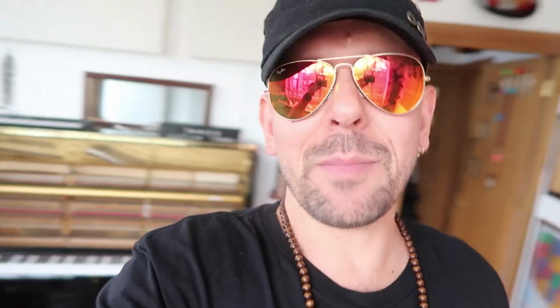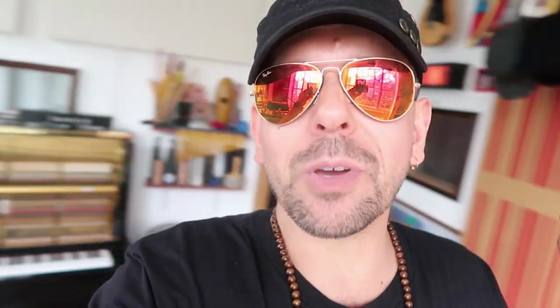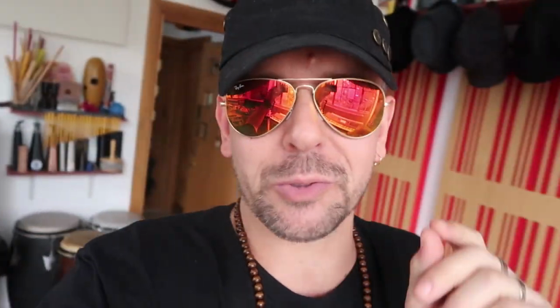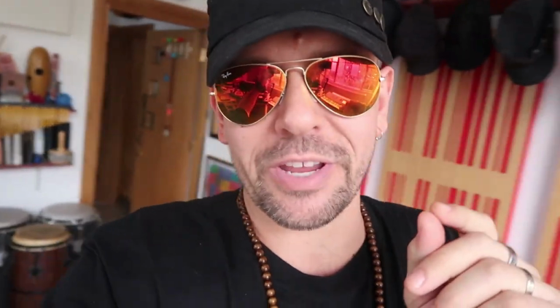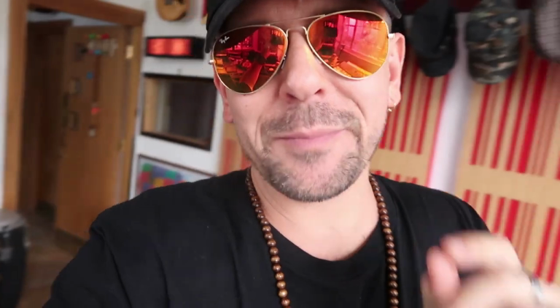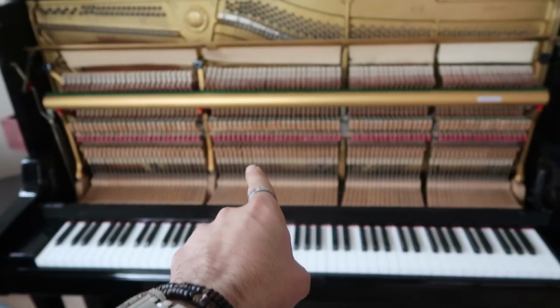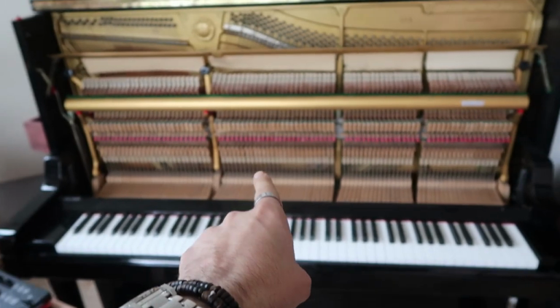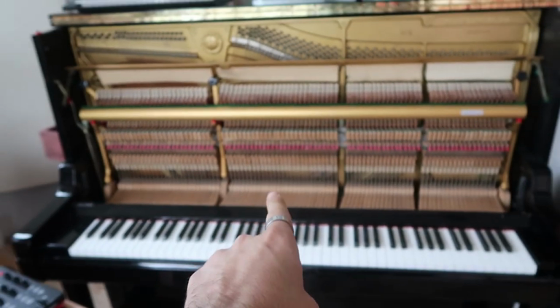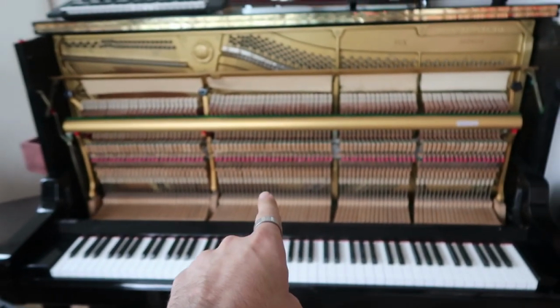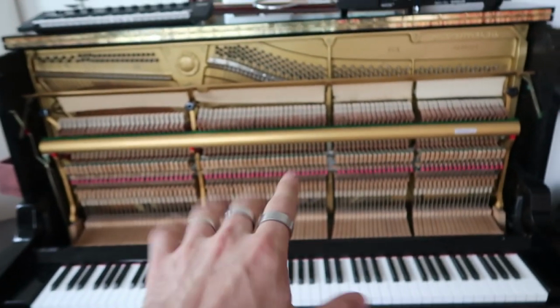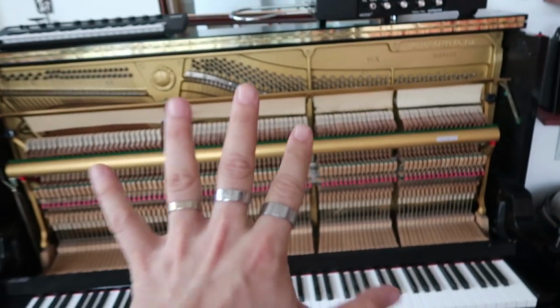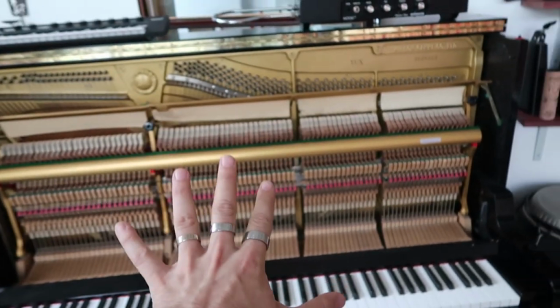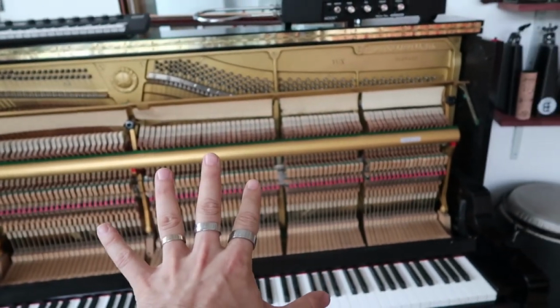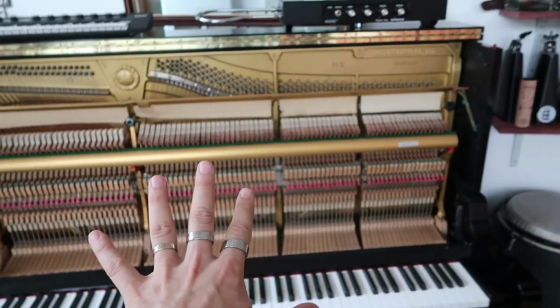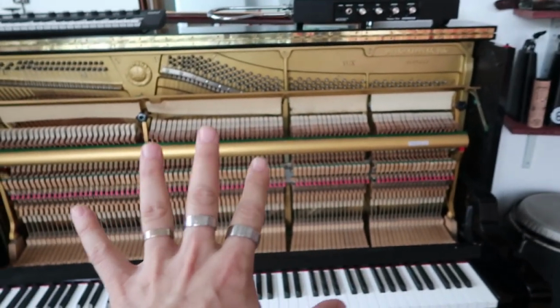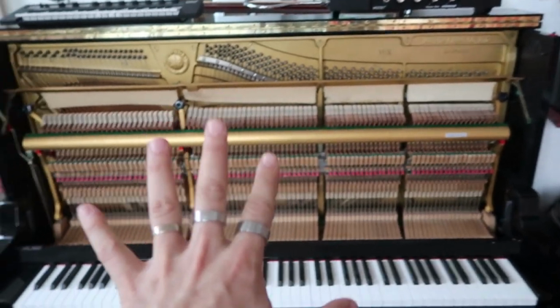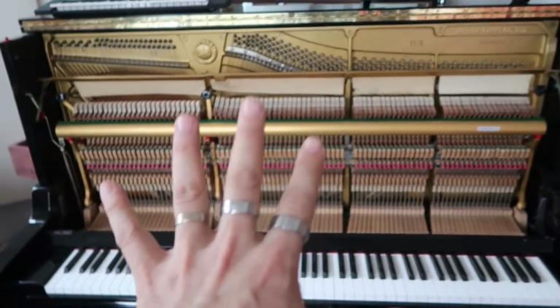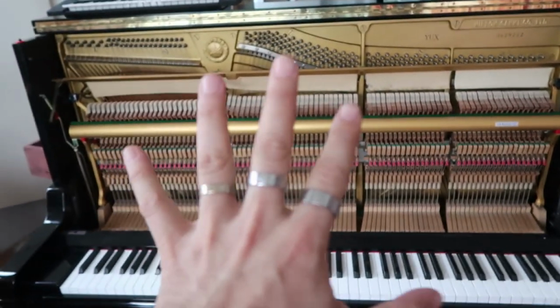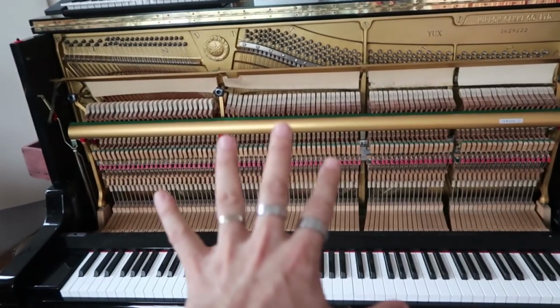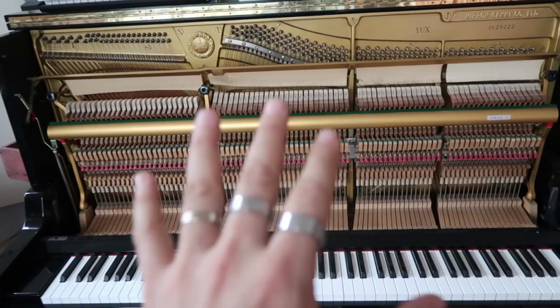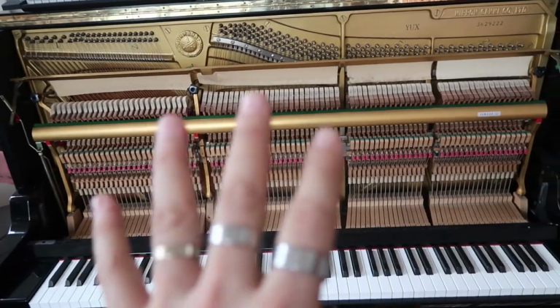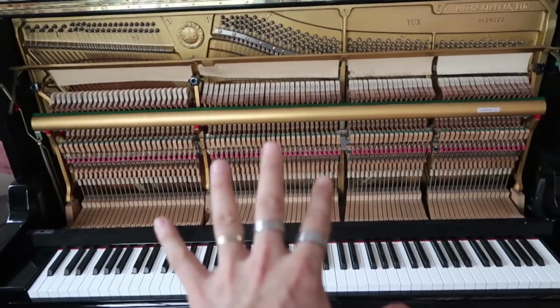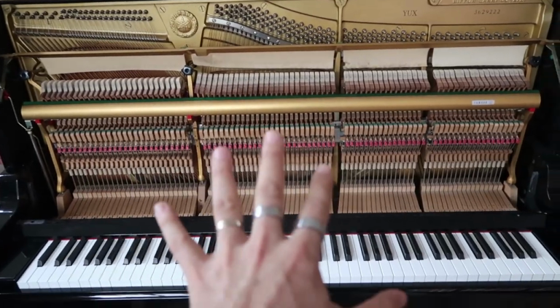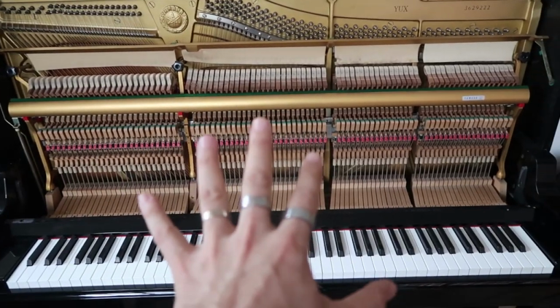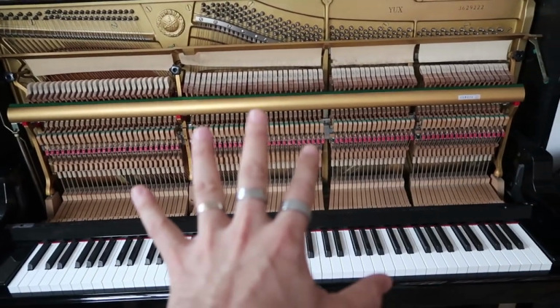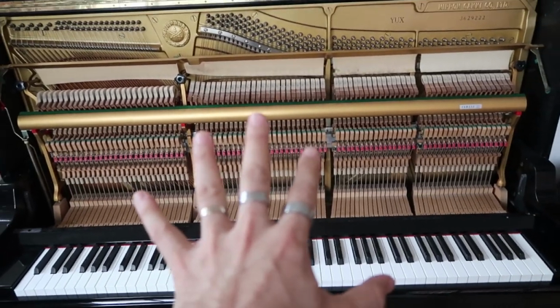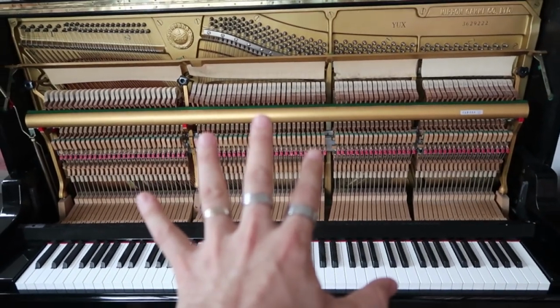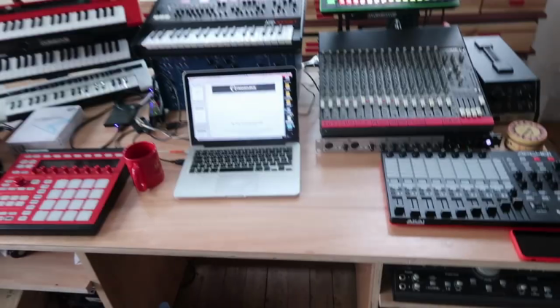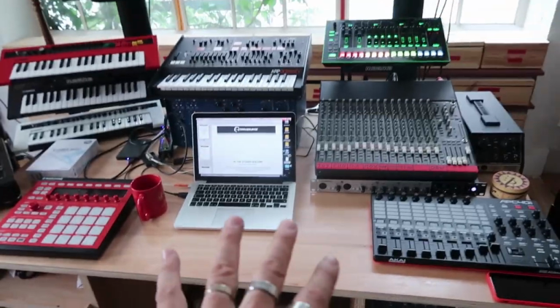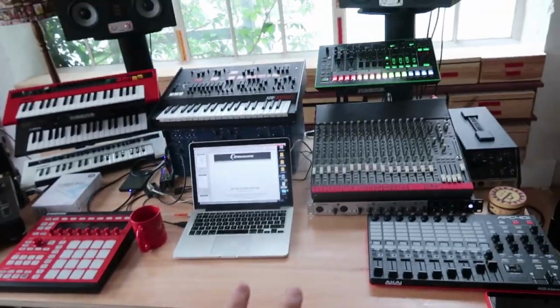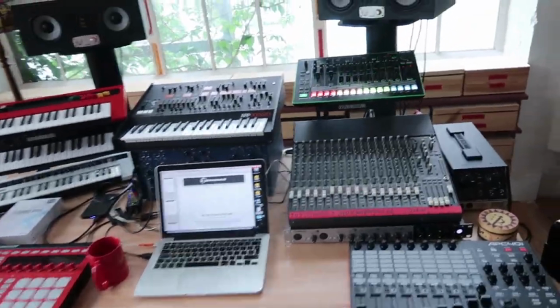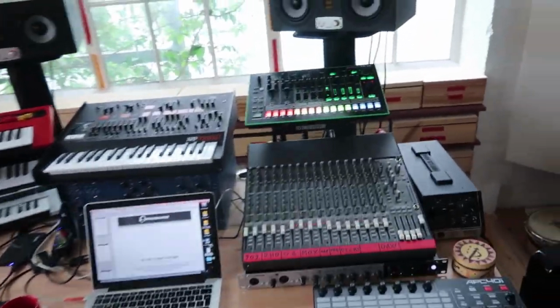Let me give you a quick tour. Number one is my piano. I've had this for quite a while. I love it, it sounds great, and it's probably my favorite instrument ever.